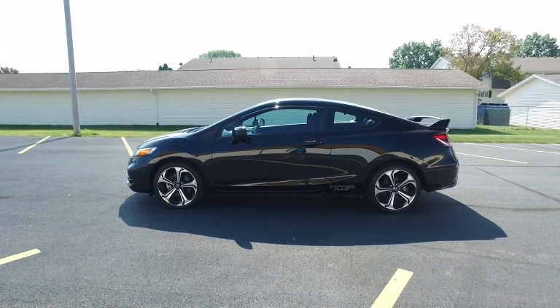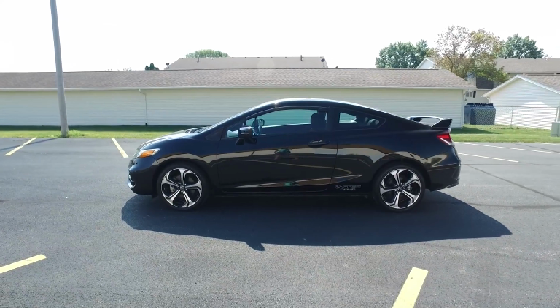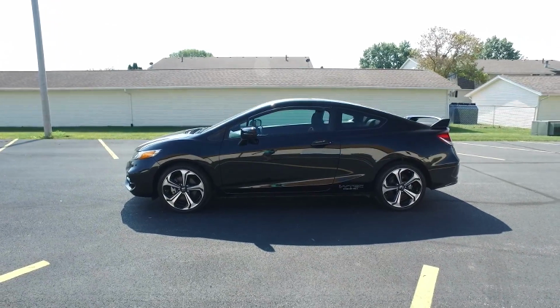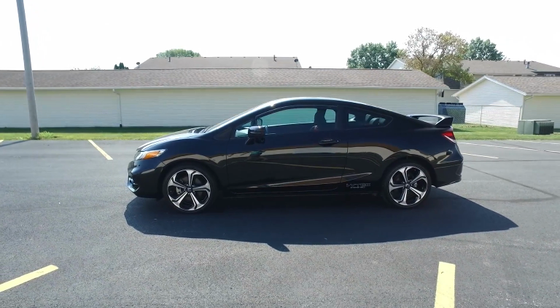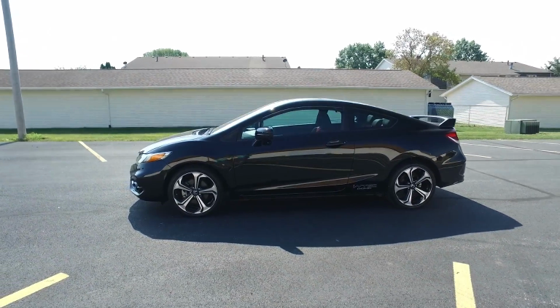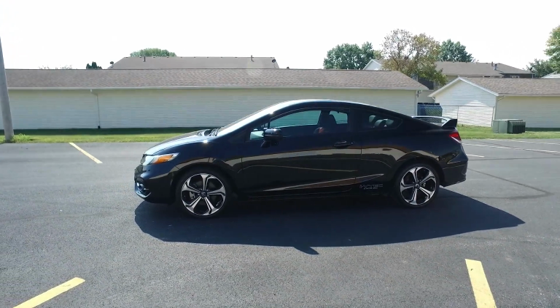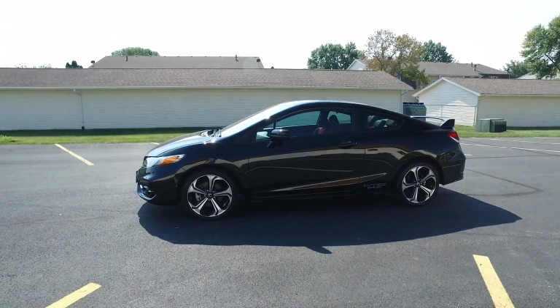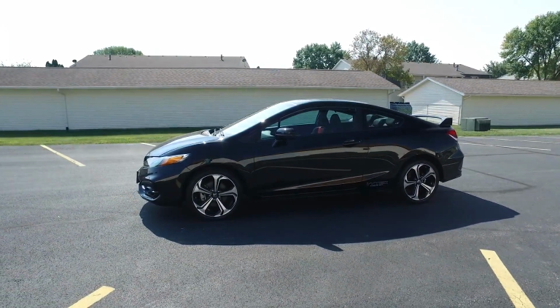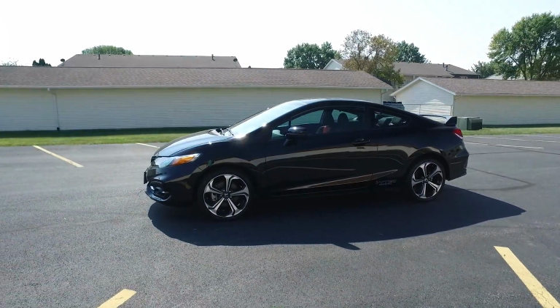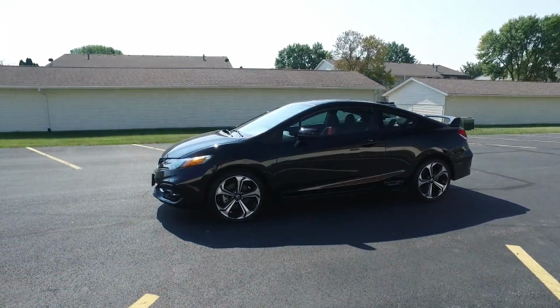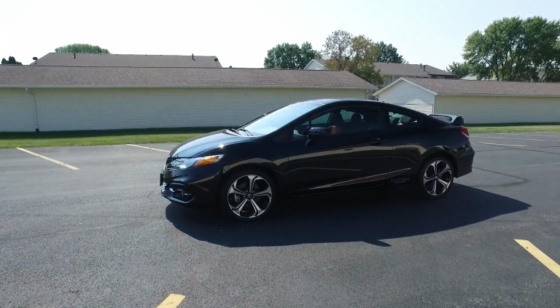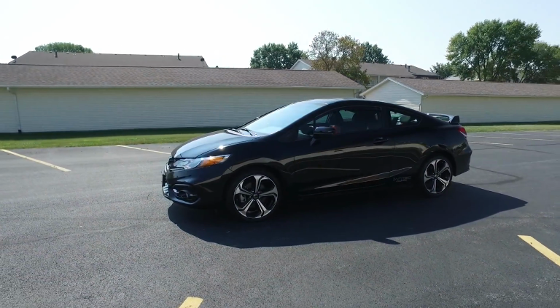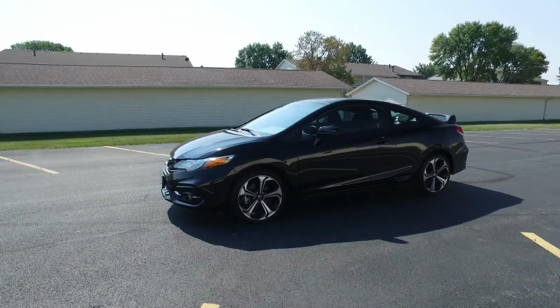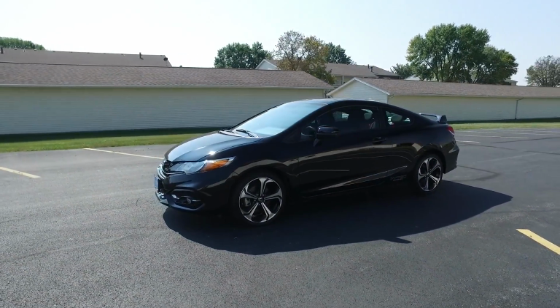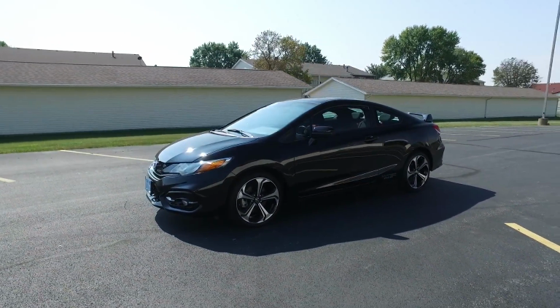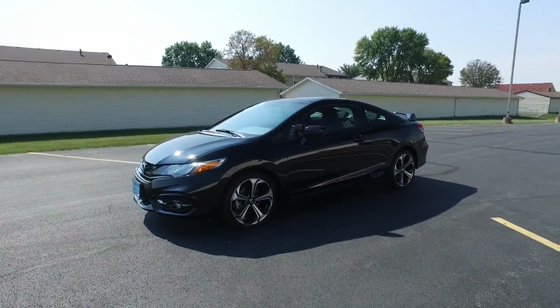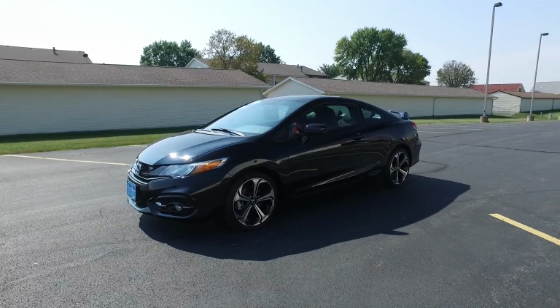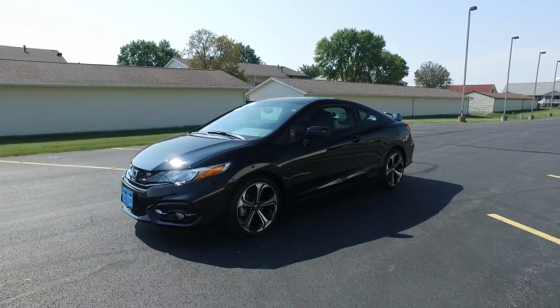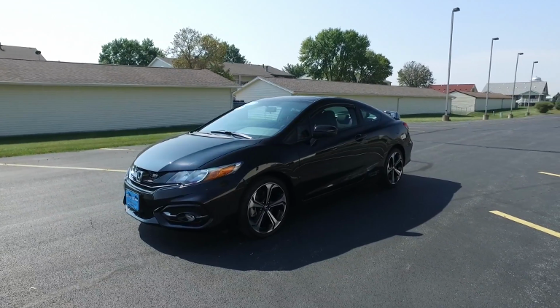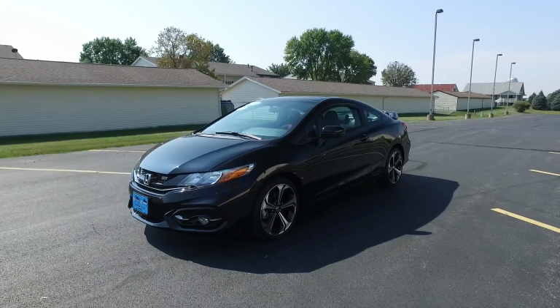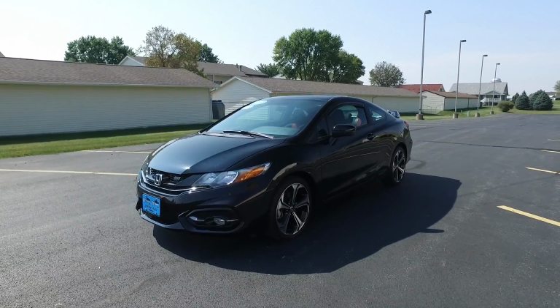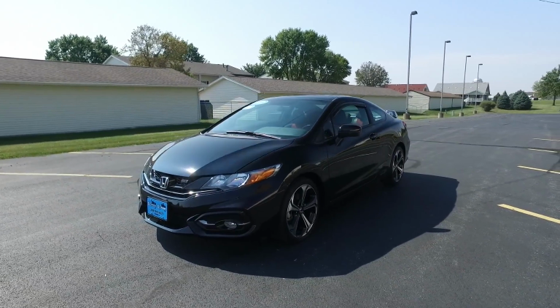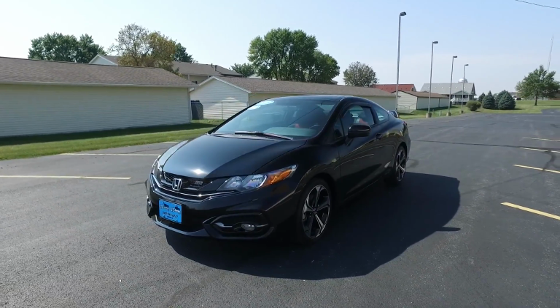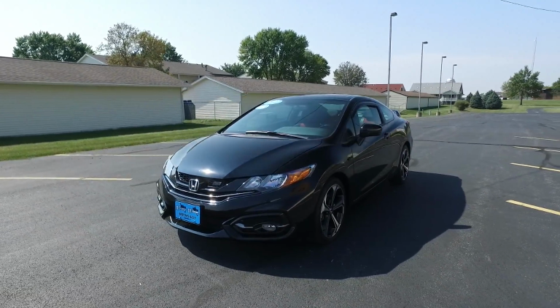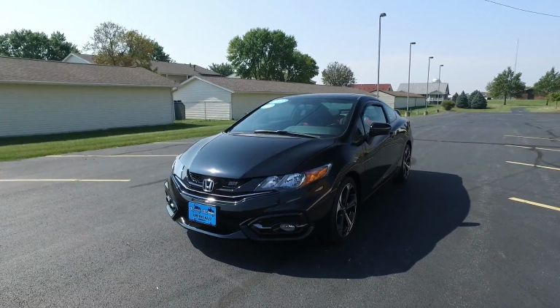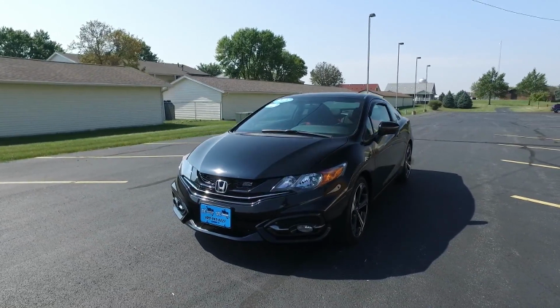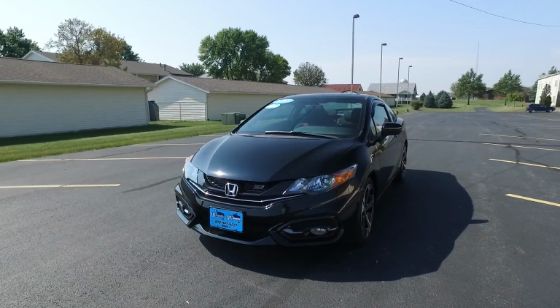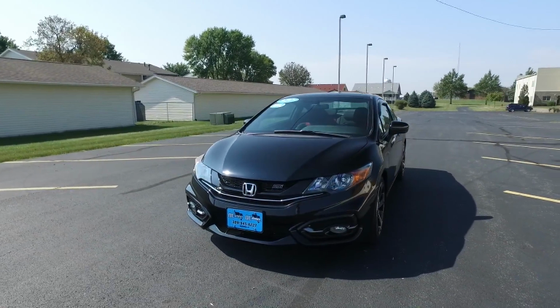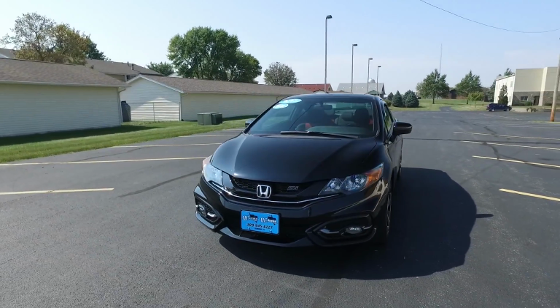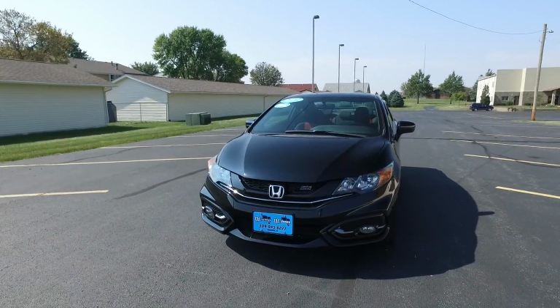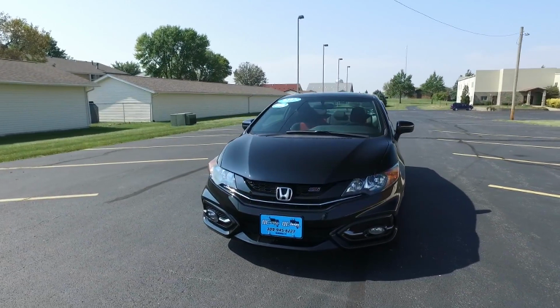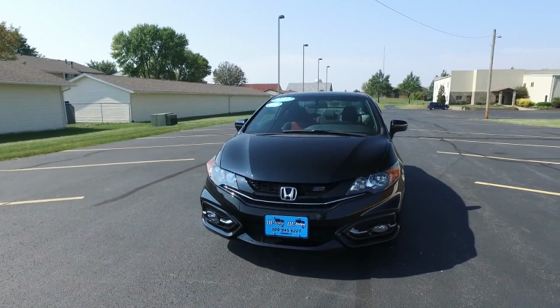These Civic SI's are ultra, ultra sharp looking, nice sporty drive. Let's take a little closer look here.